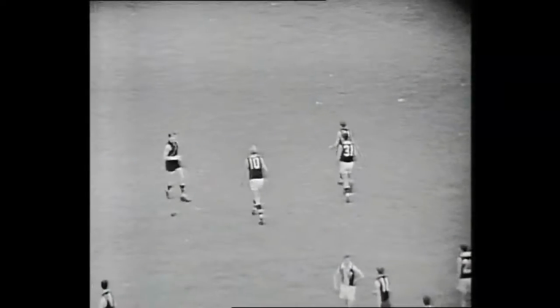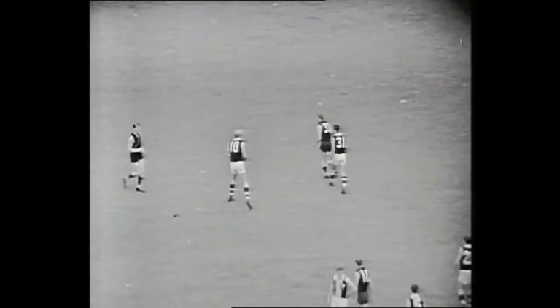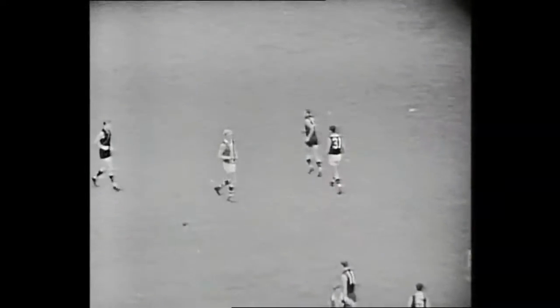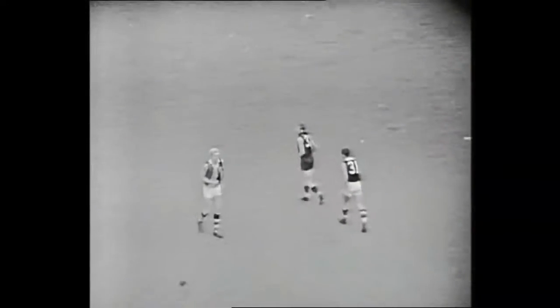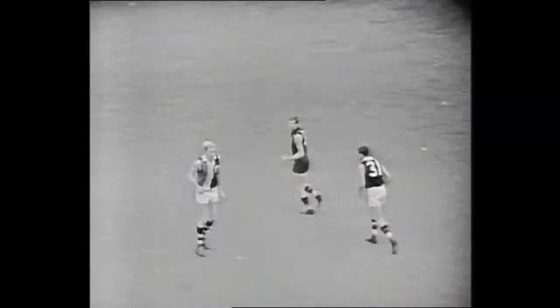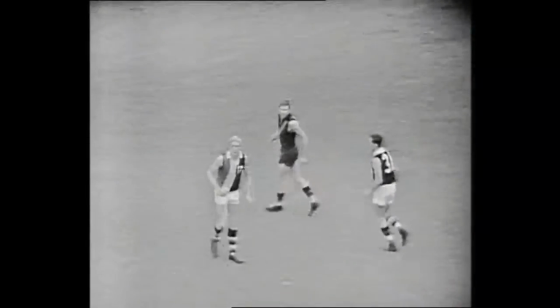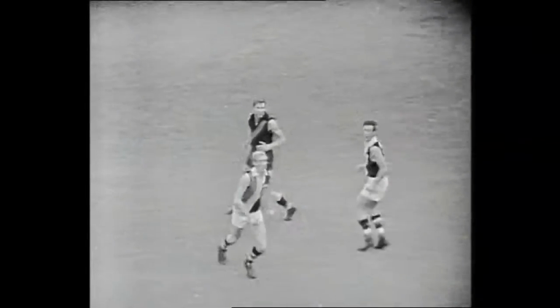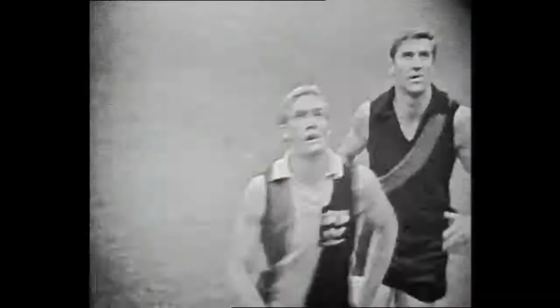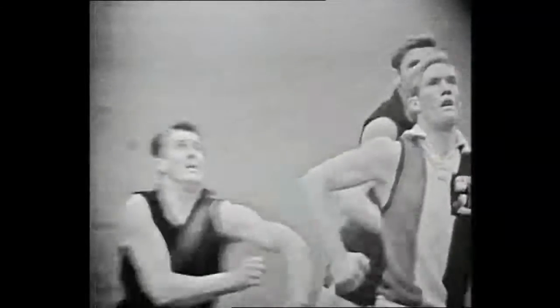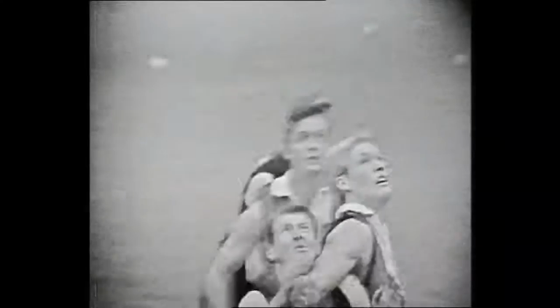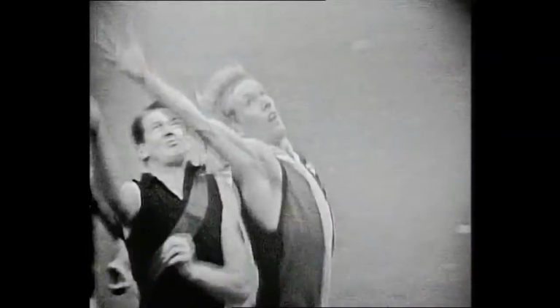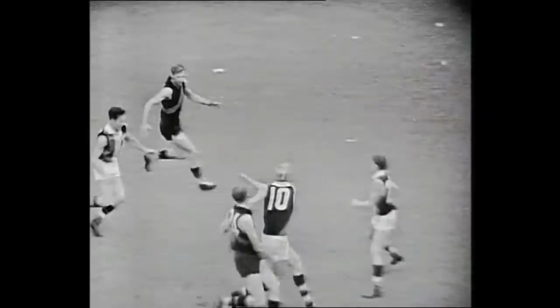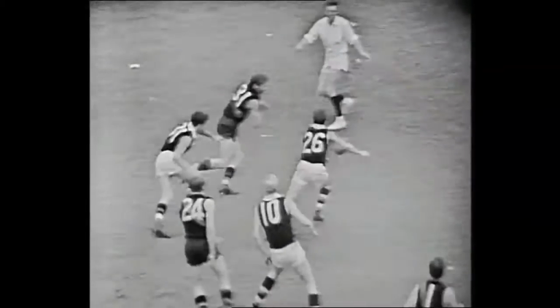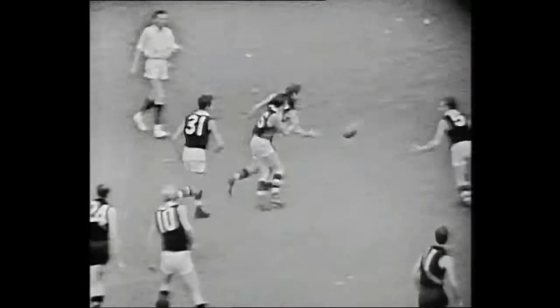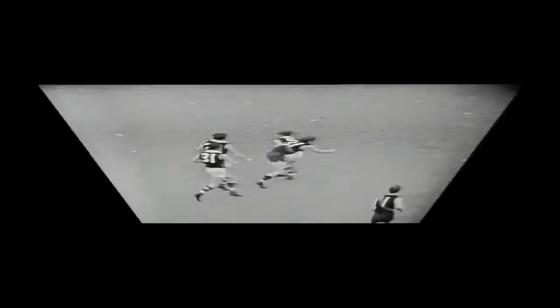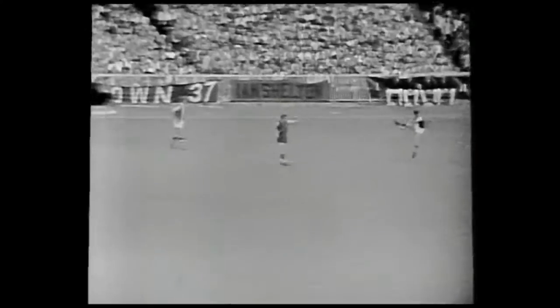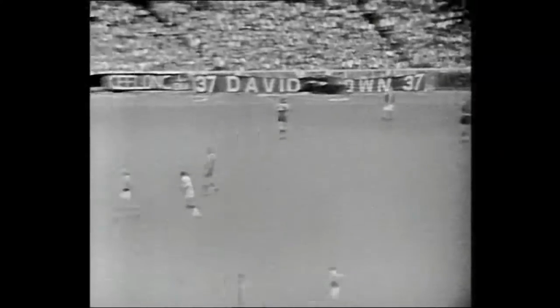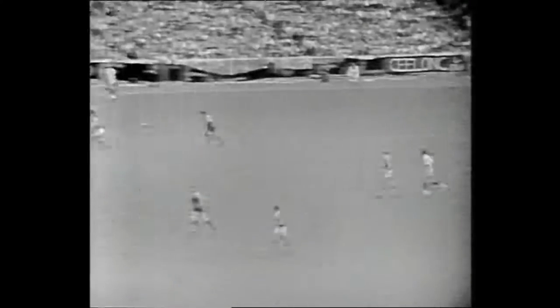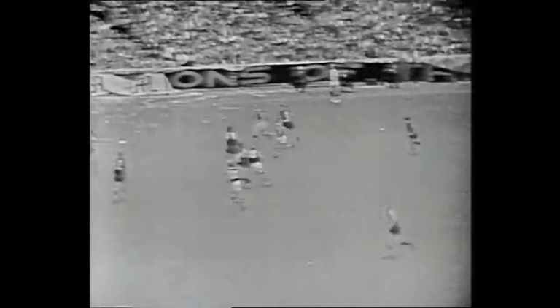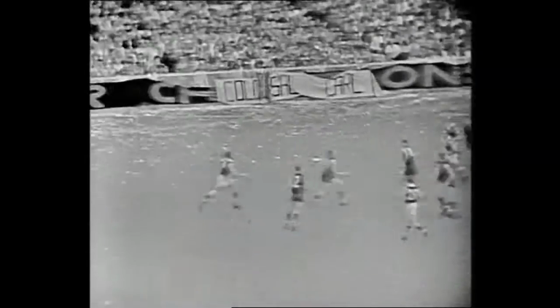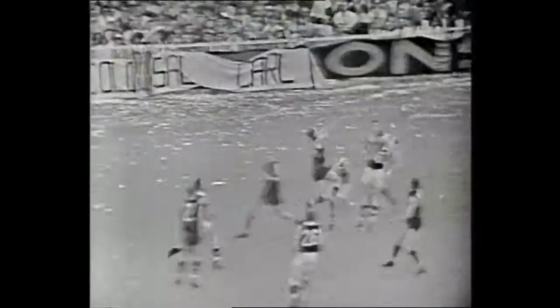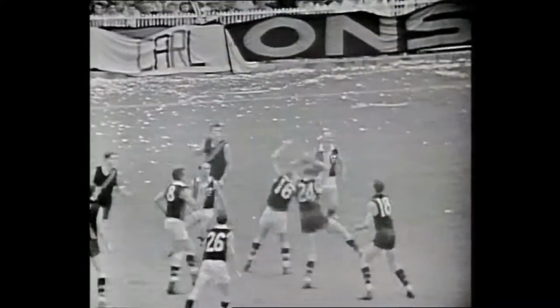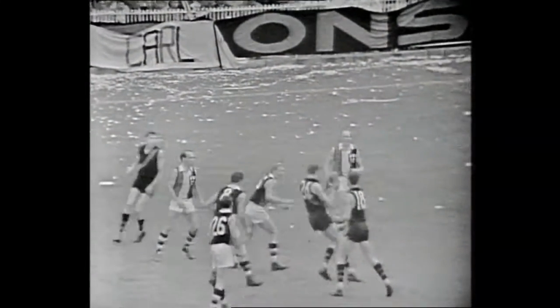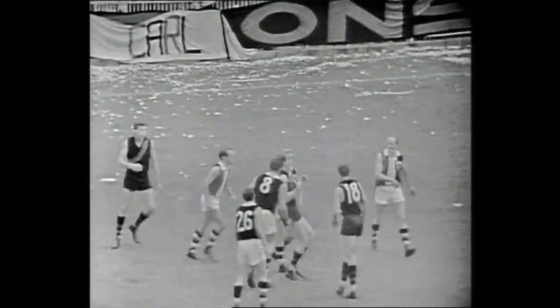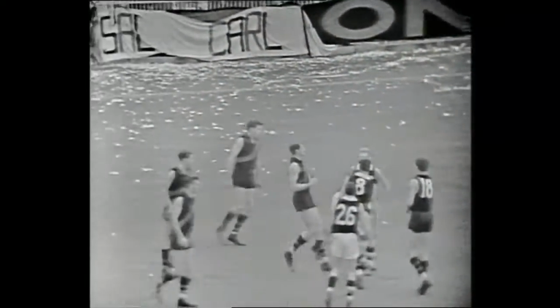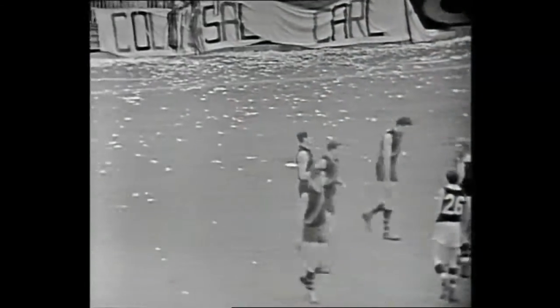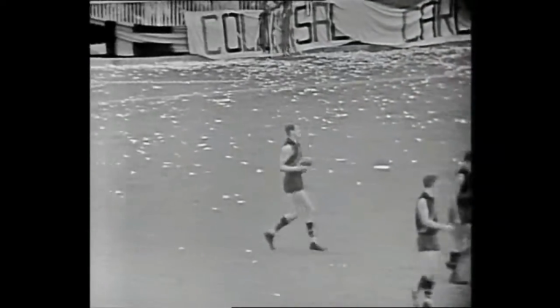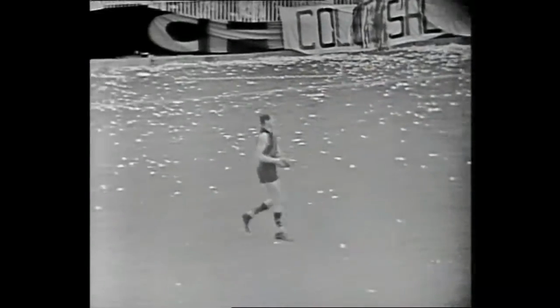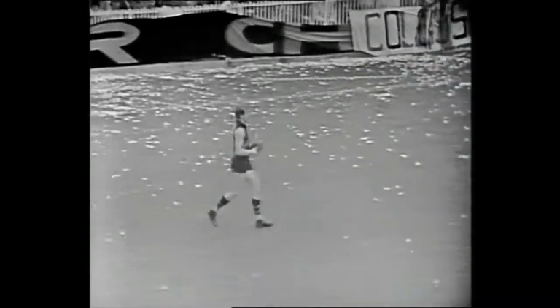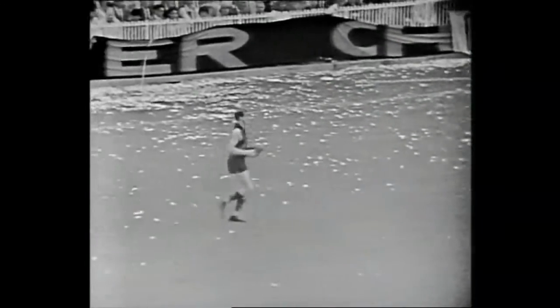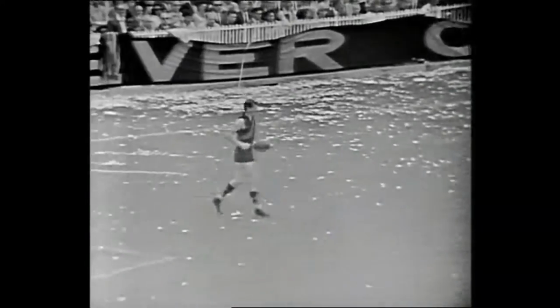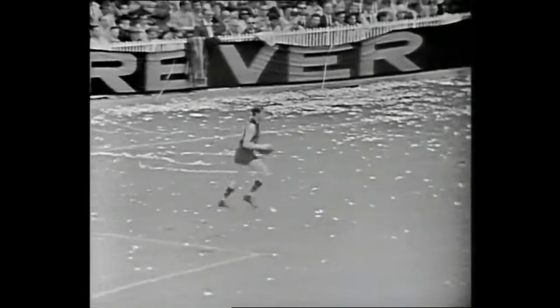Essendon 2-7-19, leading St Kilda 2-6-18. Seven and a half minutes of play gone in the second quarter. Another boundary throw-in, this time it's Stewart. Reid's kick is a spiral punt kick. Up high is Mackenzie, and Mackenzie pulls down a very safe and timely mark in defence for Essendon.